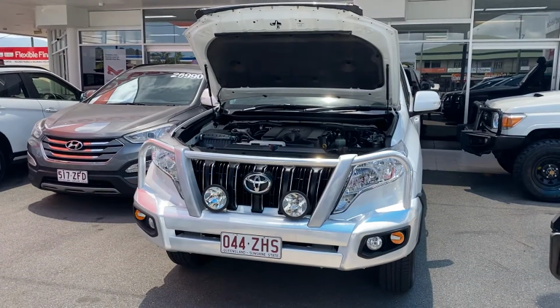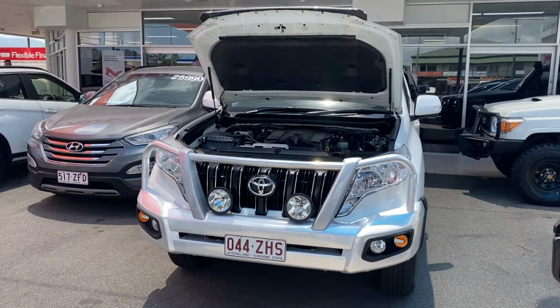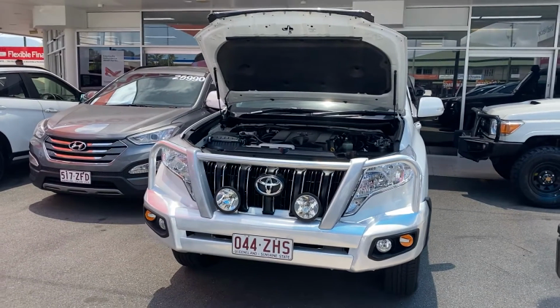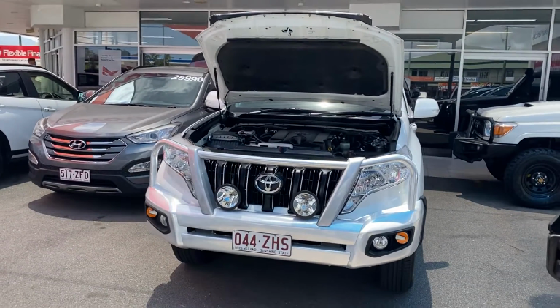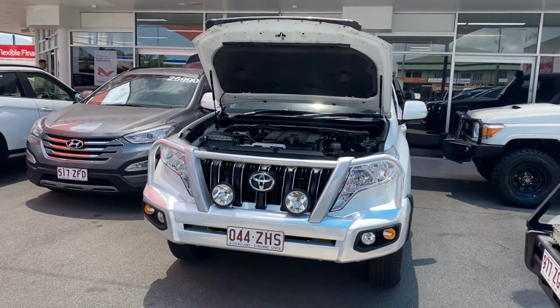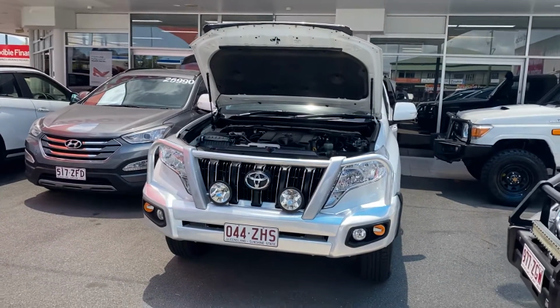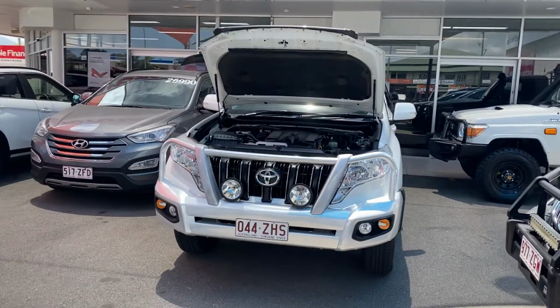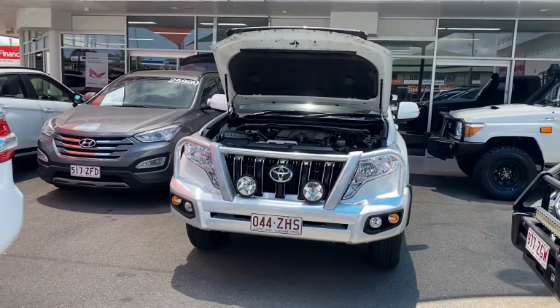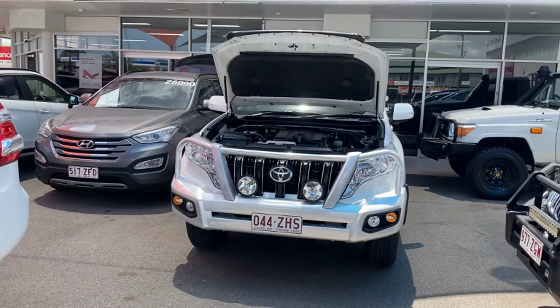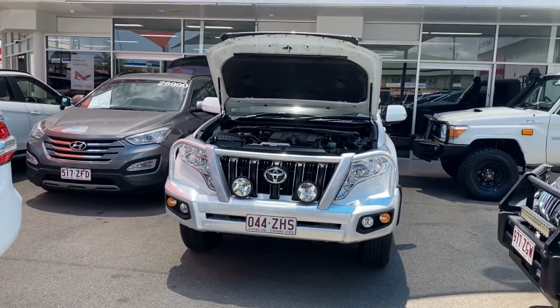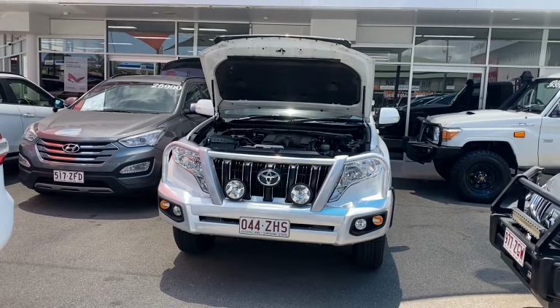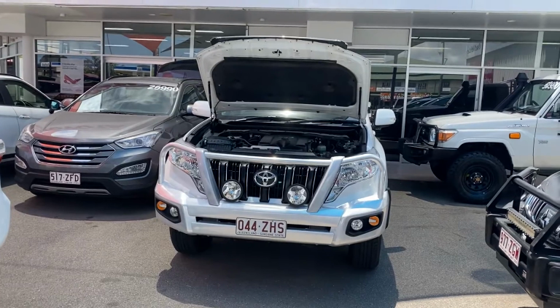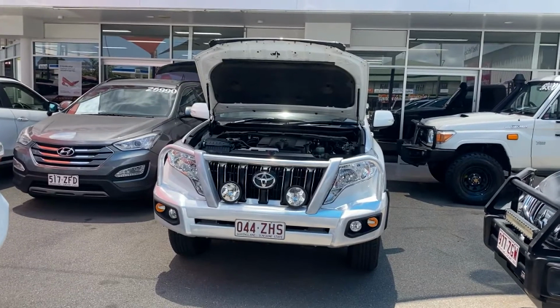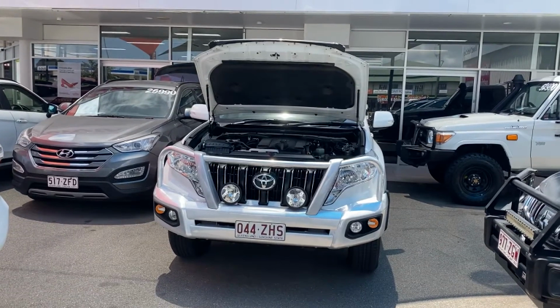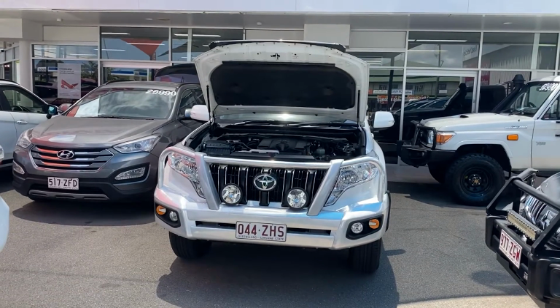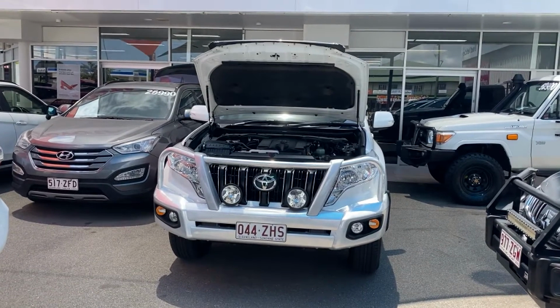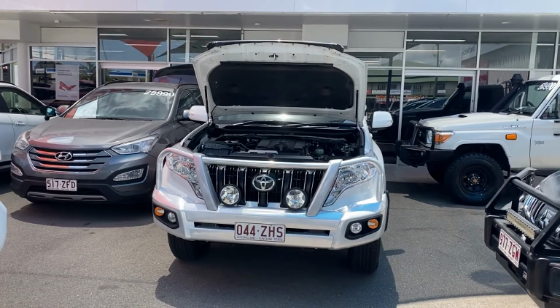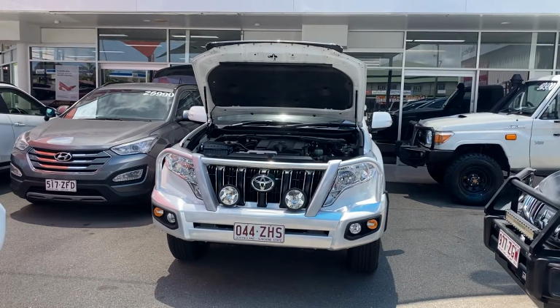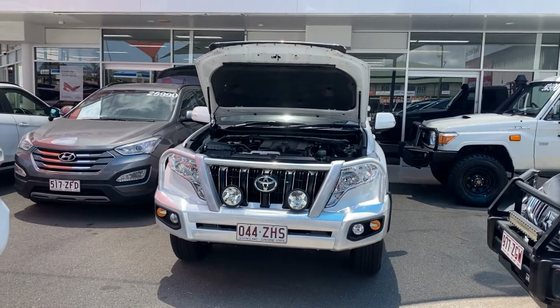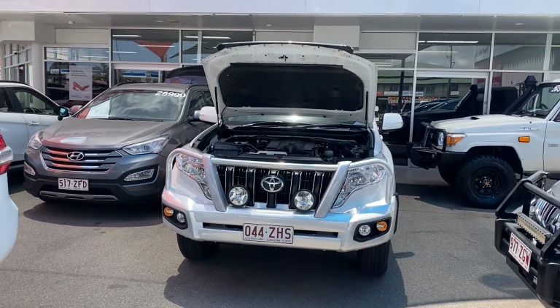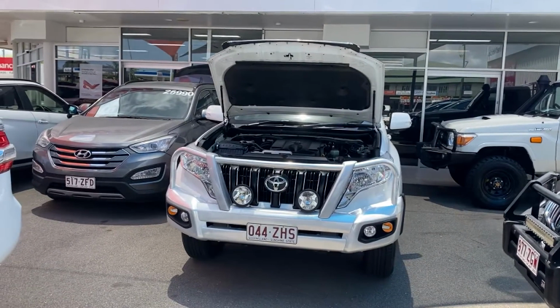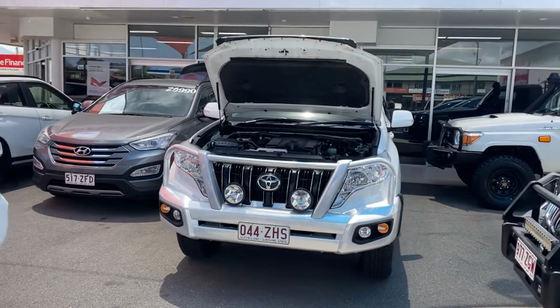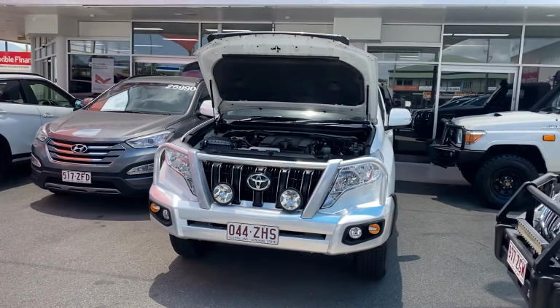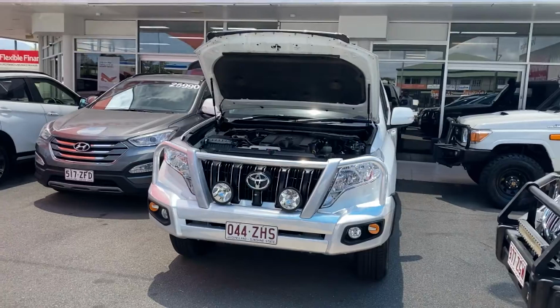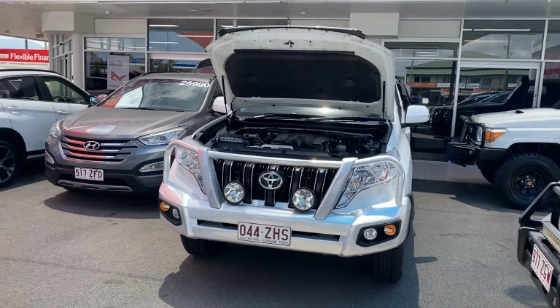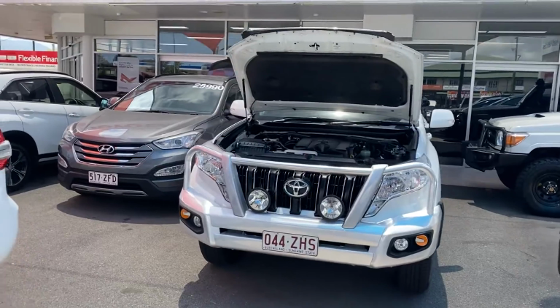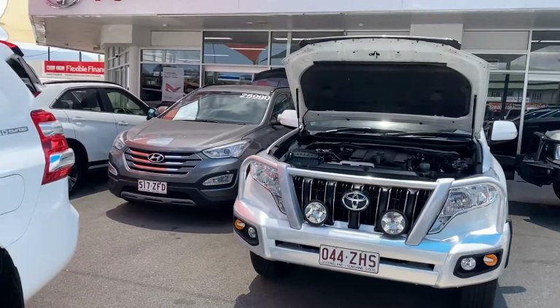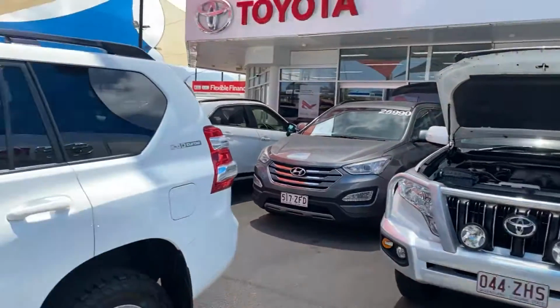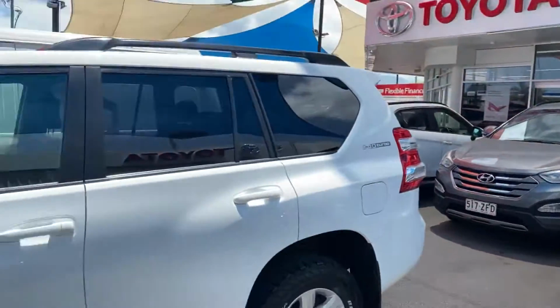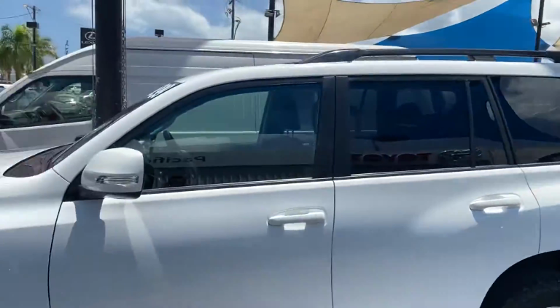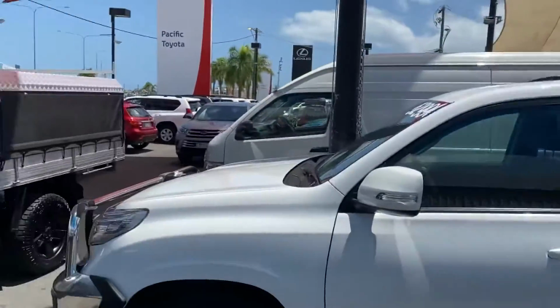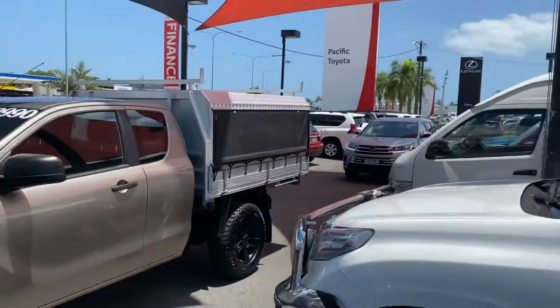G'day, Shane Hayden here from Pacific Toyota in Cairns, giving you the personalized high-definition virtual tour of our 2015 GXL Prado.